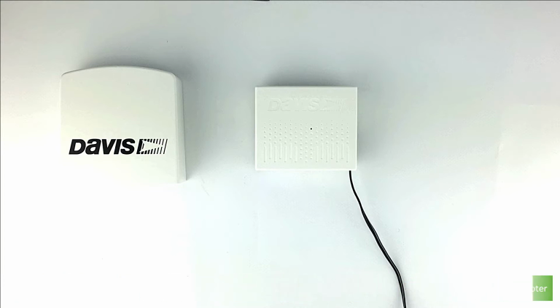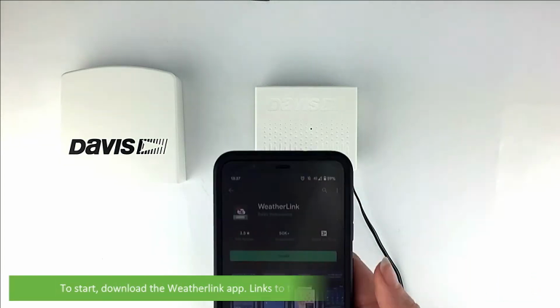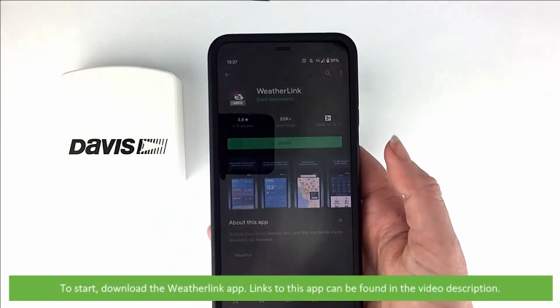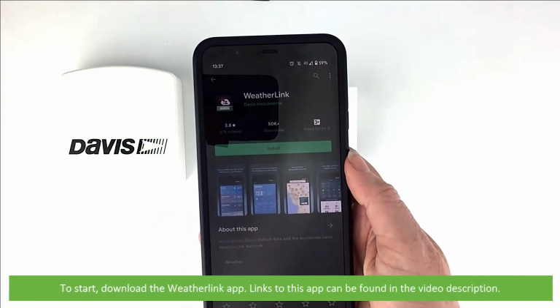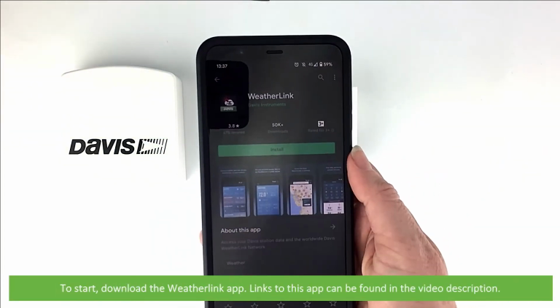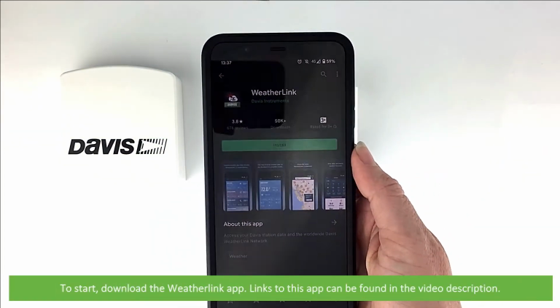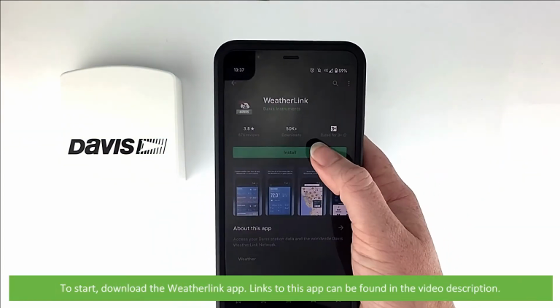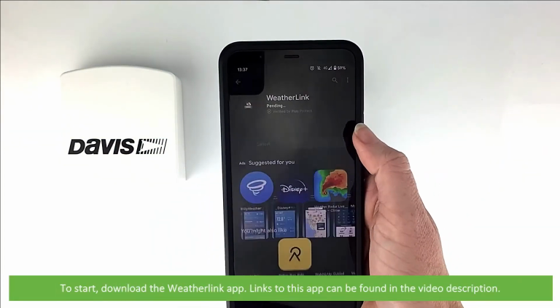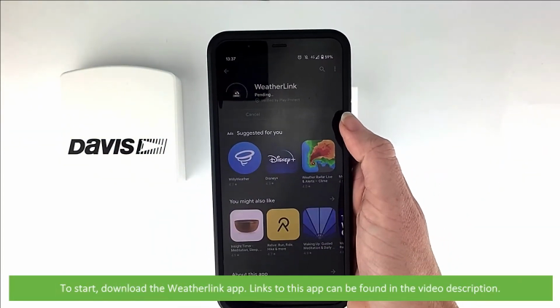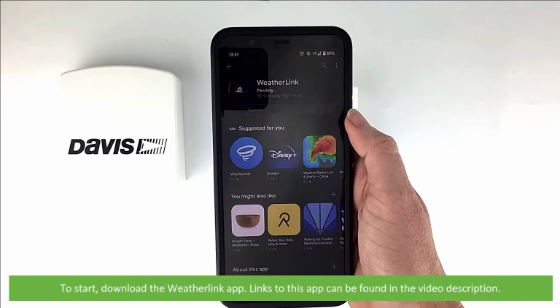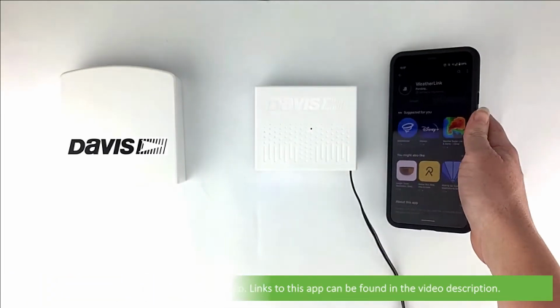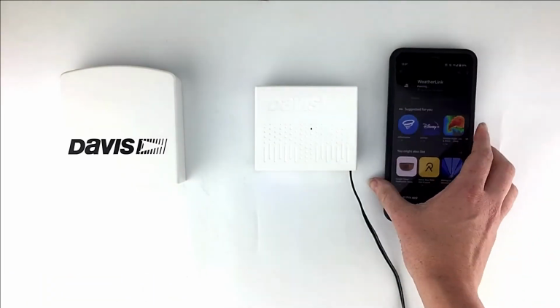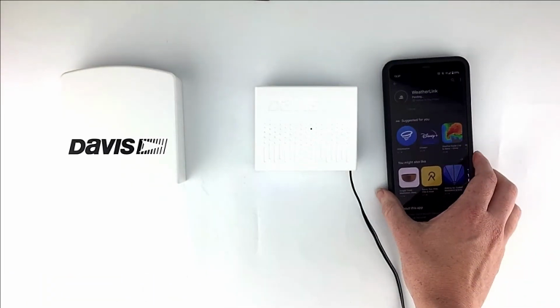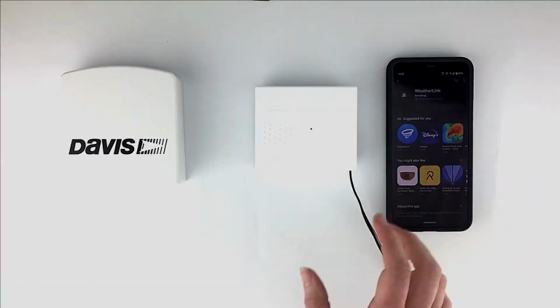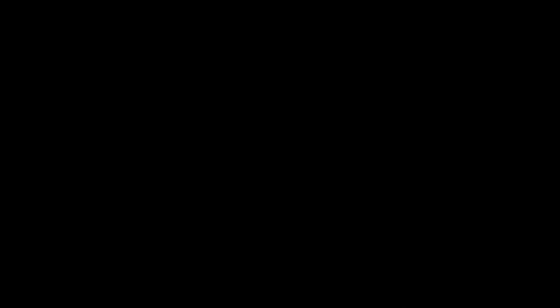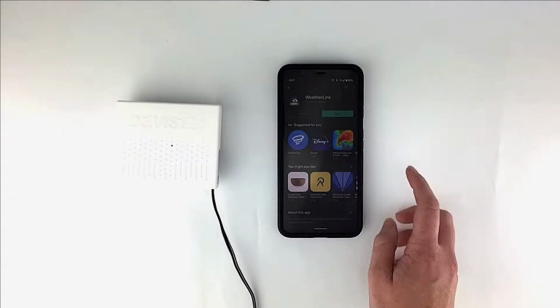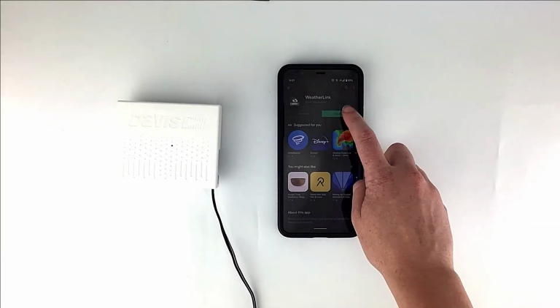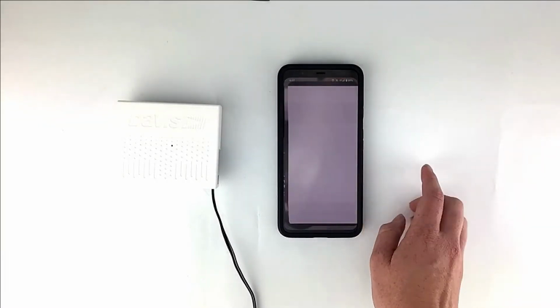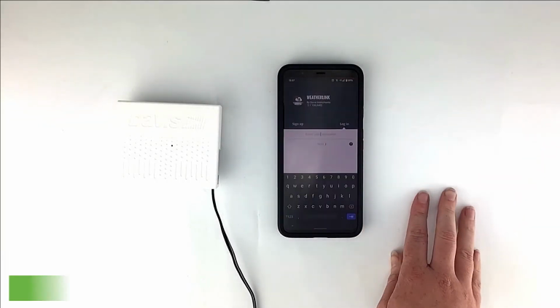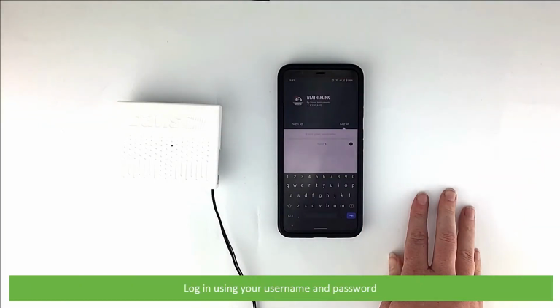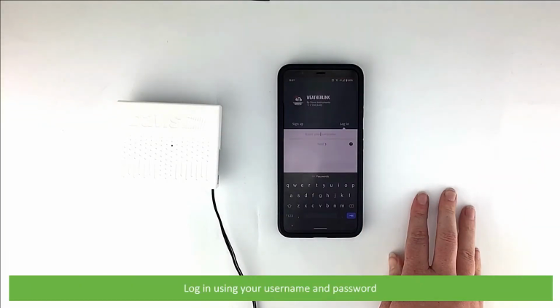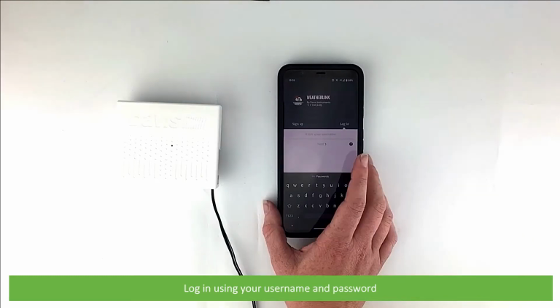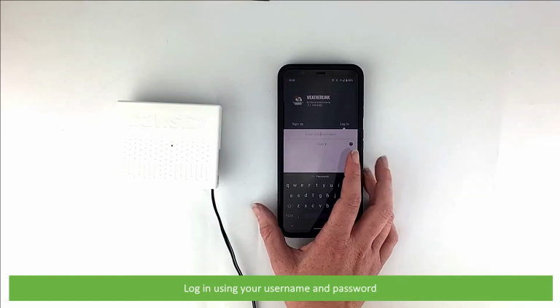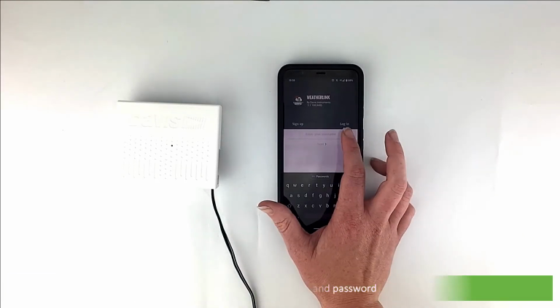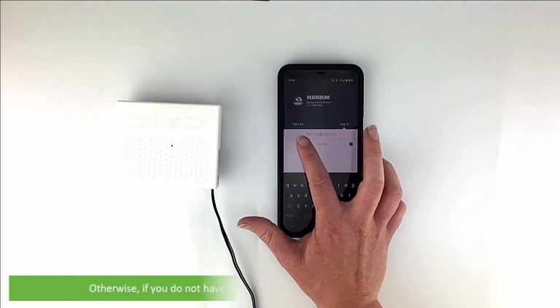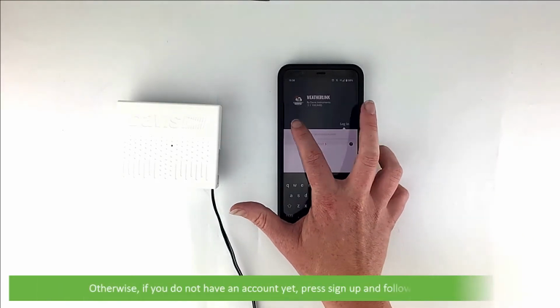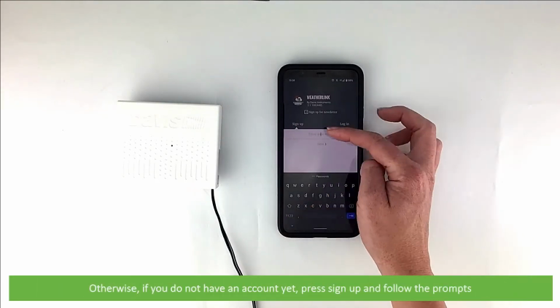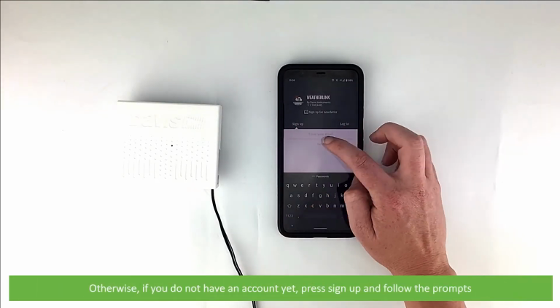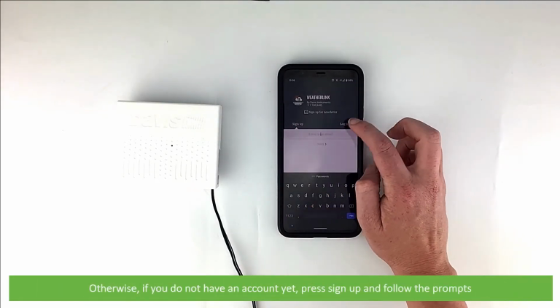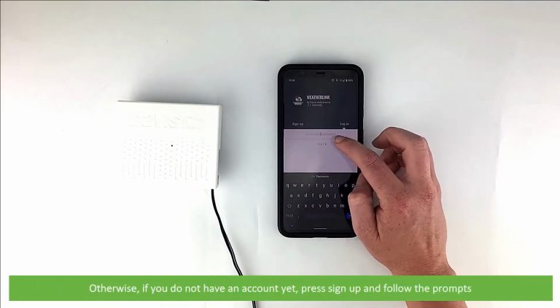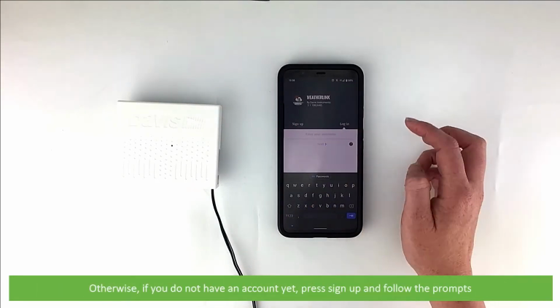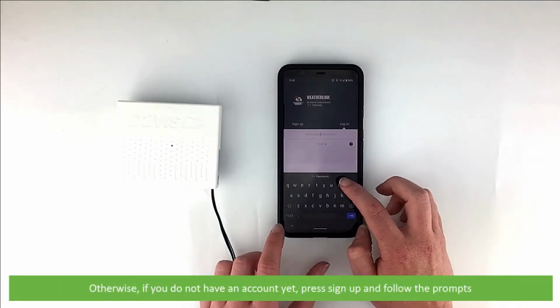To start, download the WeatherLink app — links to this app can be found in the video description. Log in using your username and password, or if you do not have an account yet, press sign up and follow the prompts to create one.